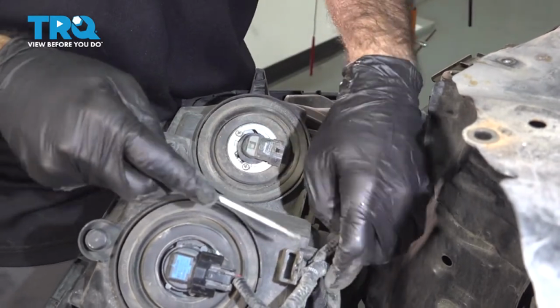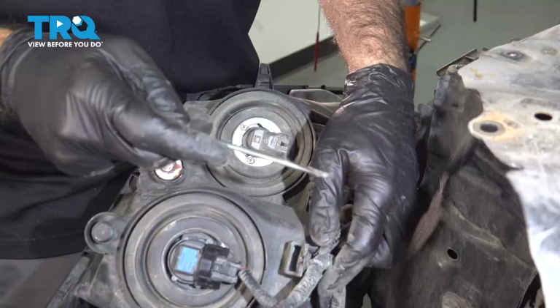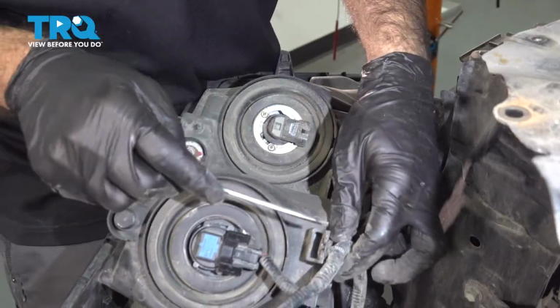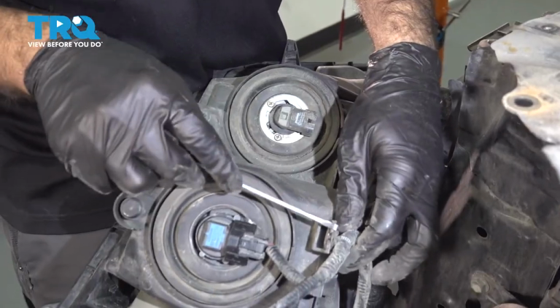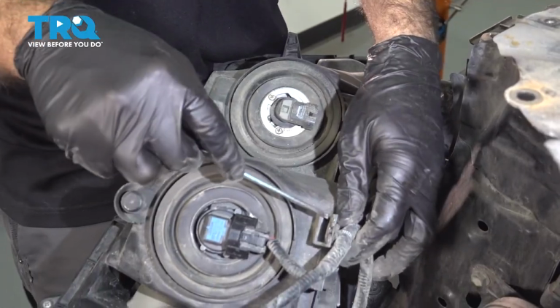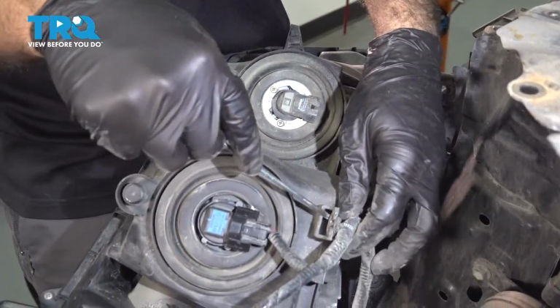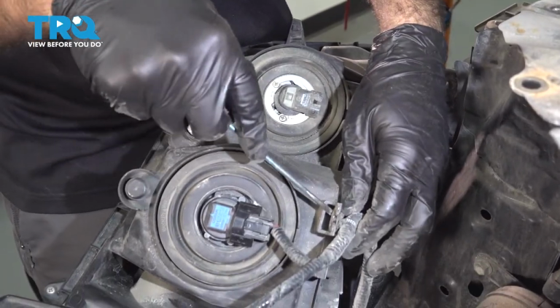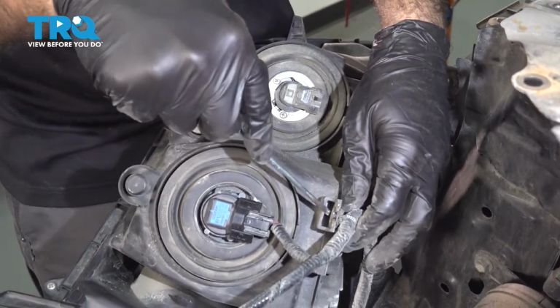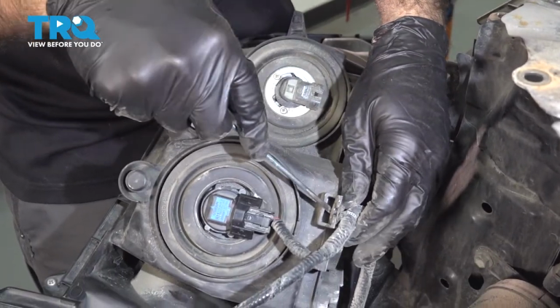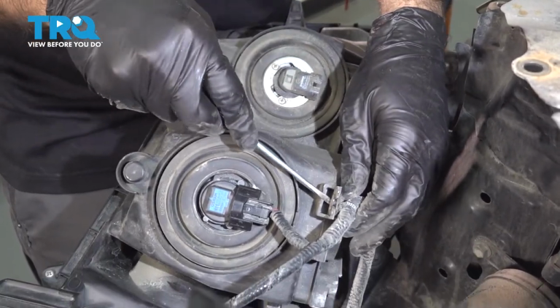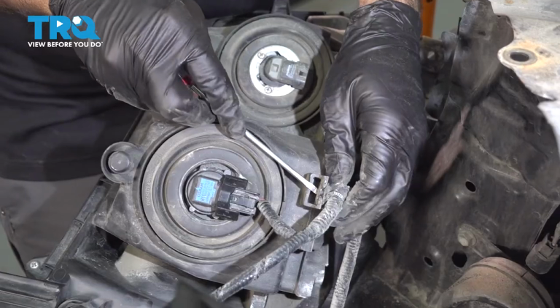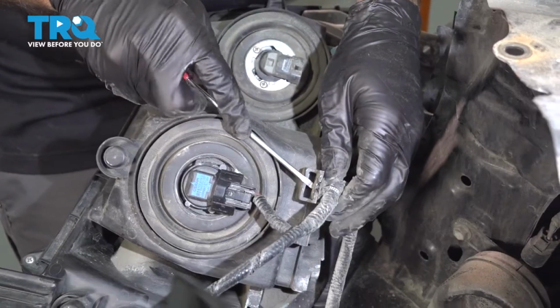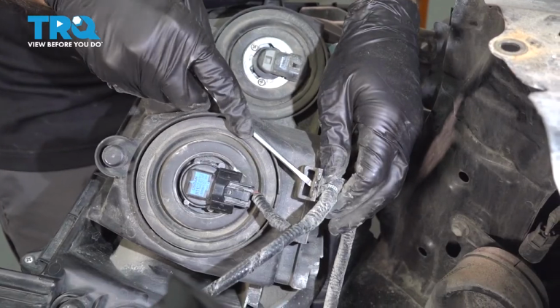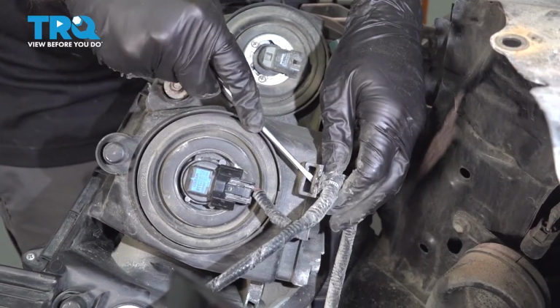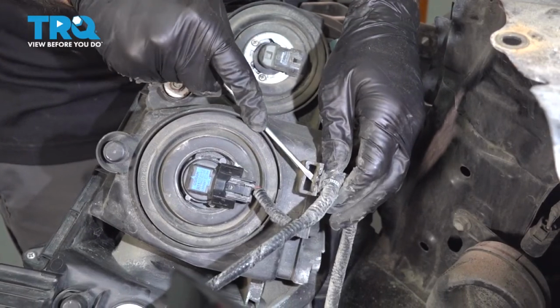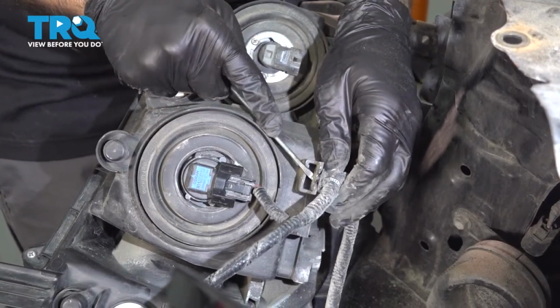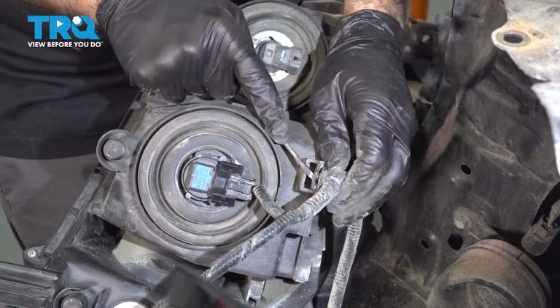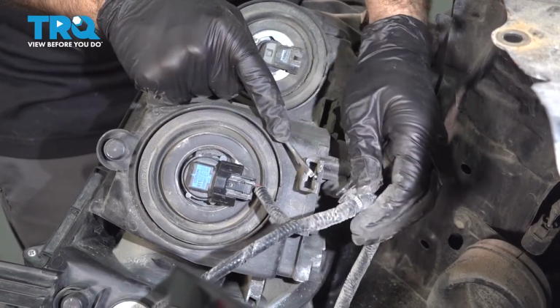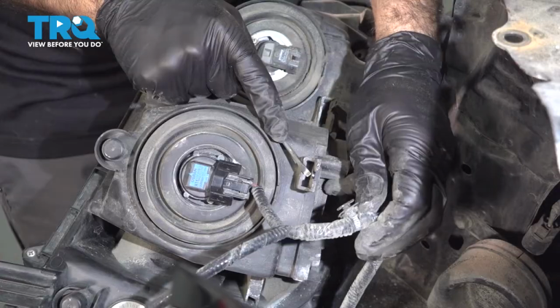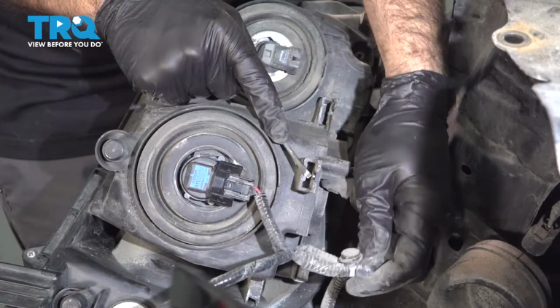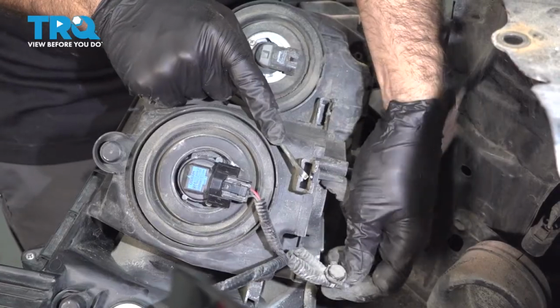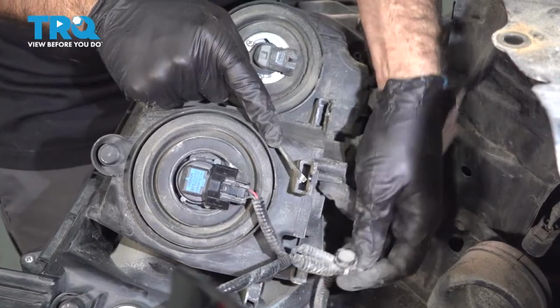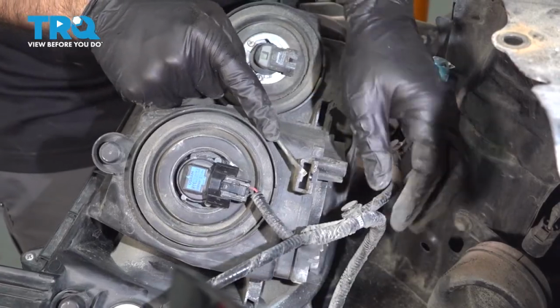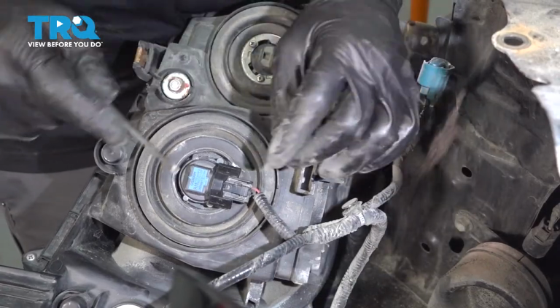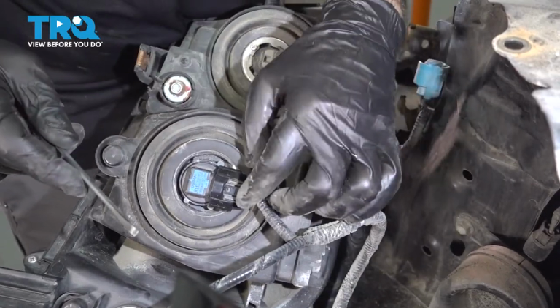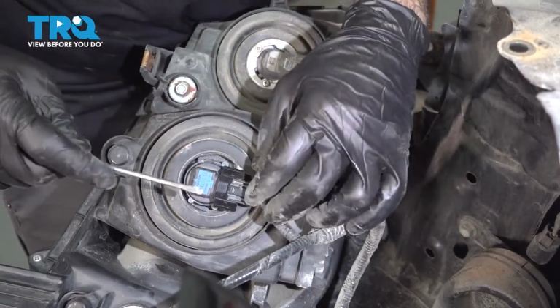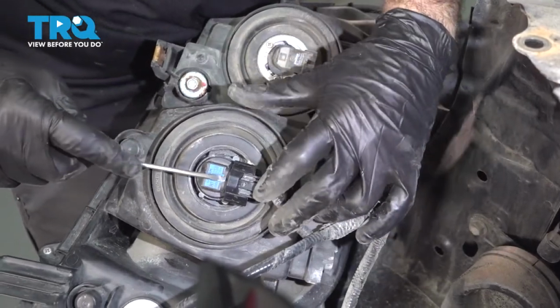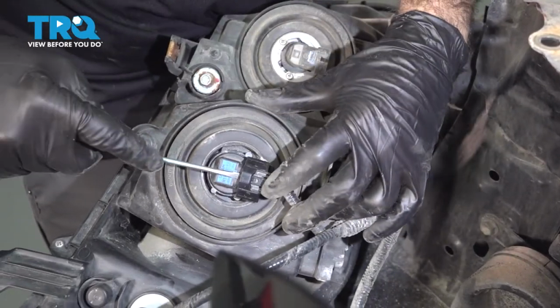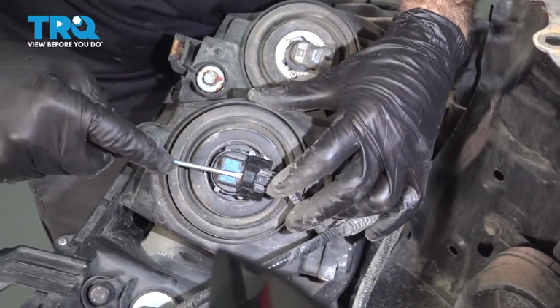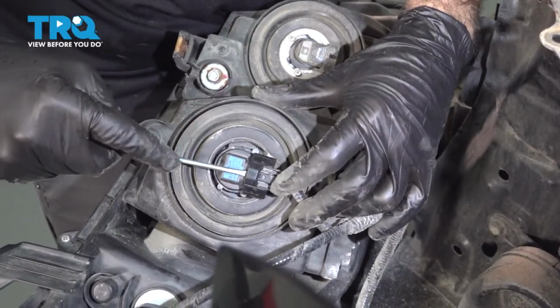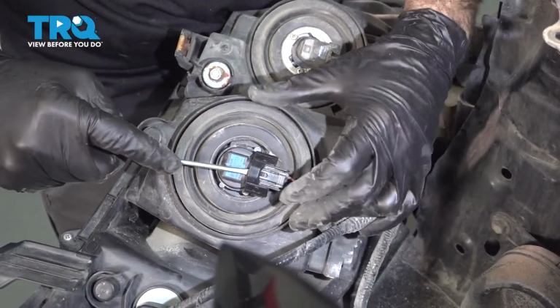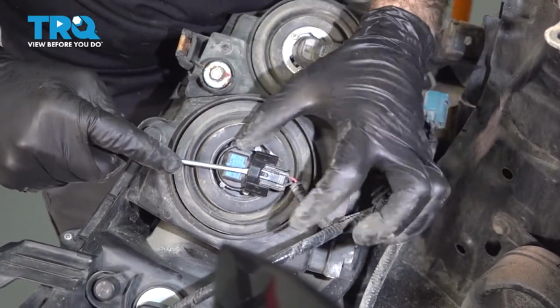From here, we'll take our small pocket screwdriver and pop this out here and slide back. Now we can disconnect more bulbs.